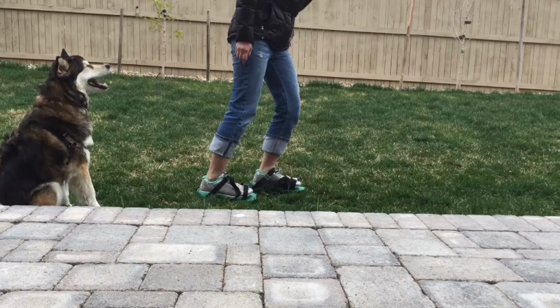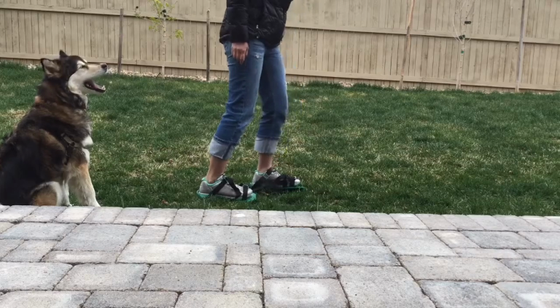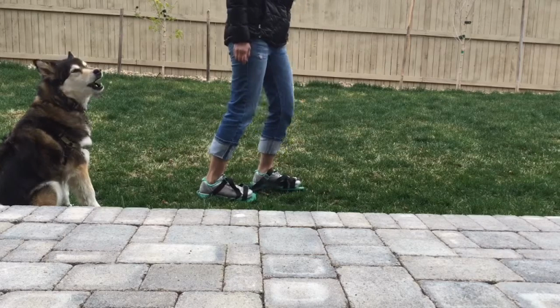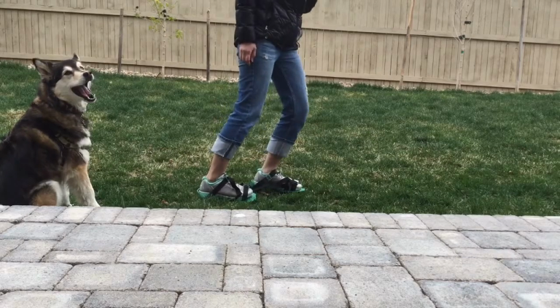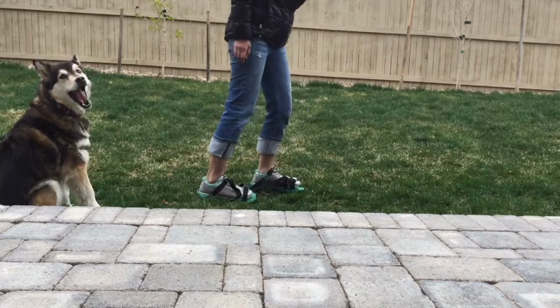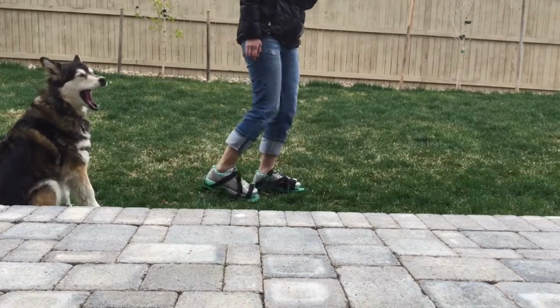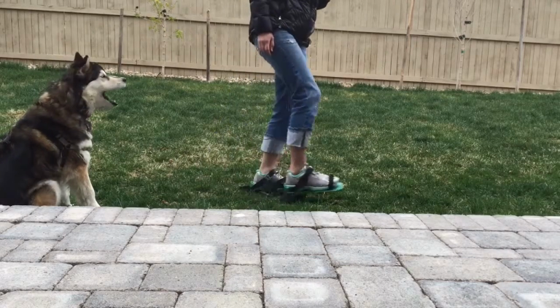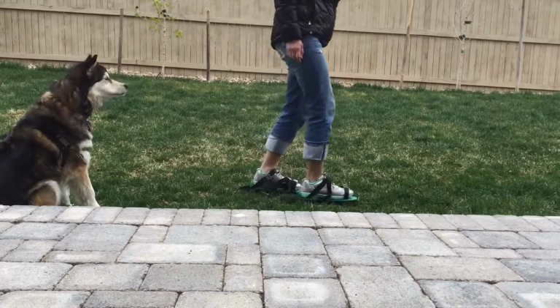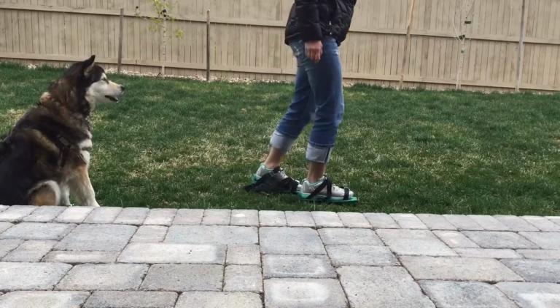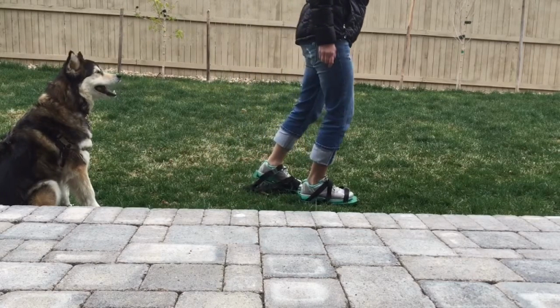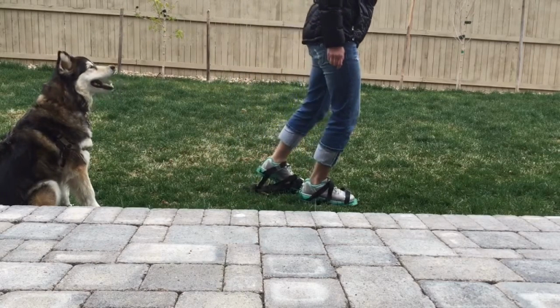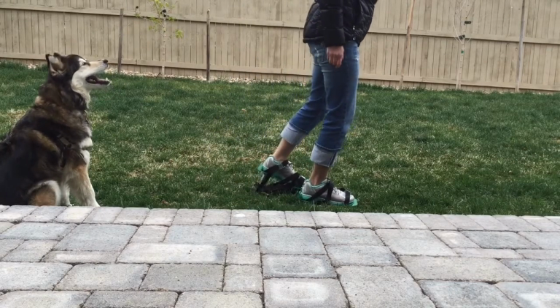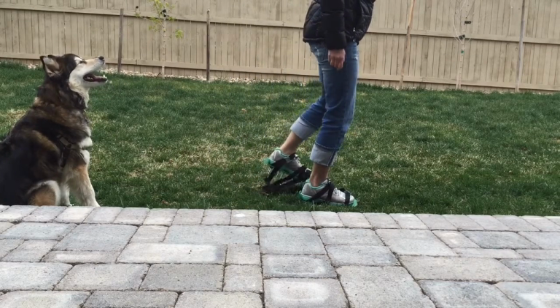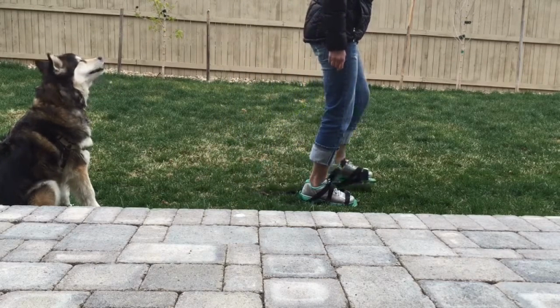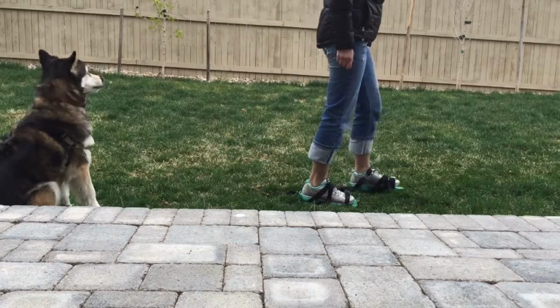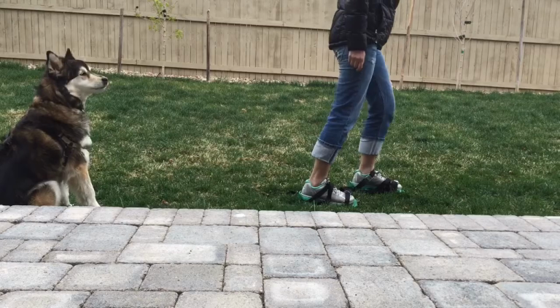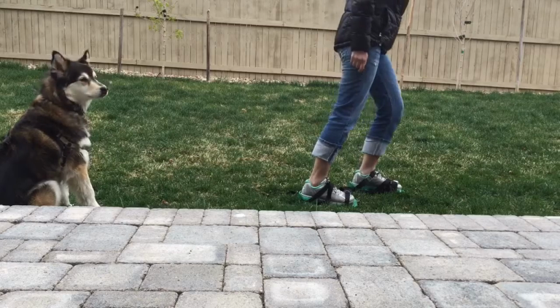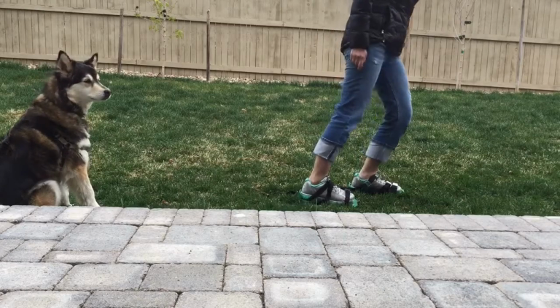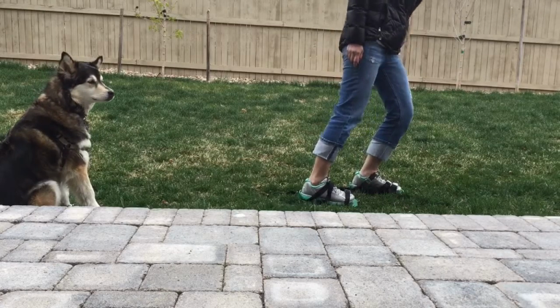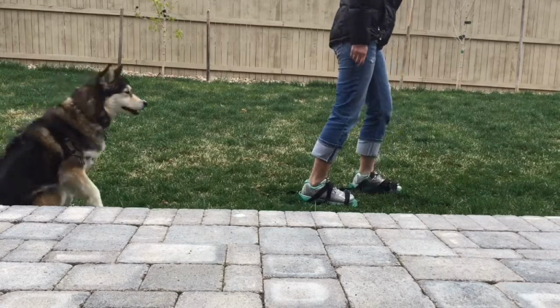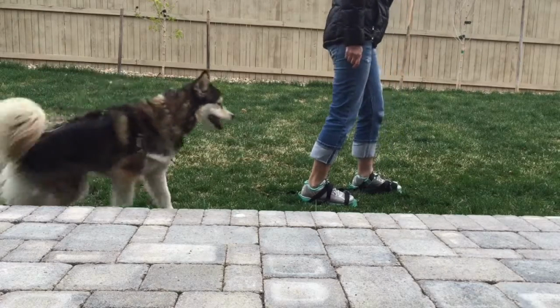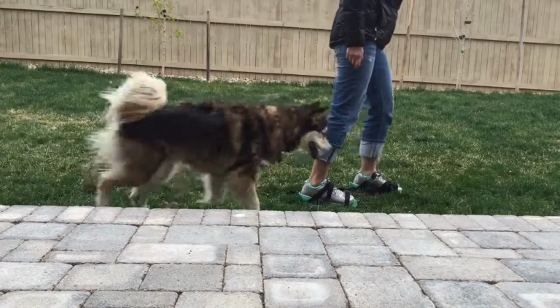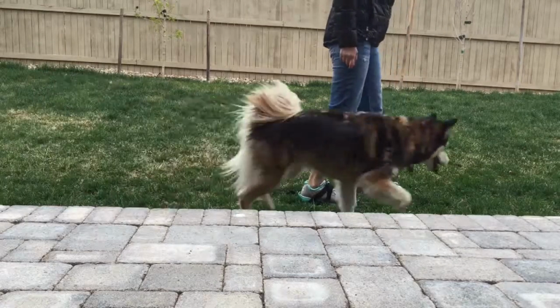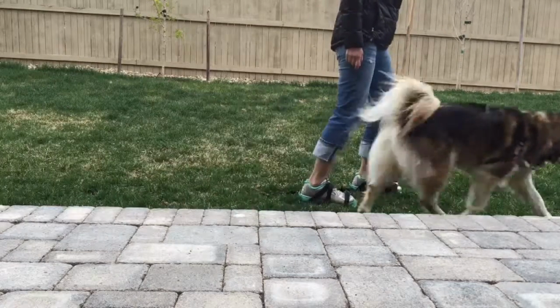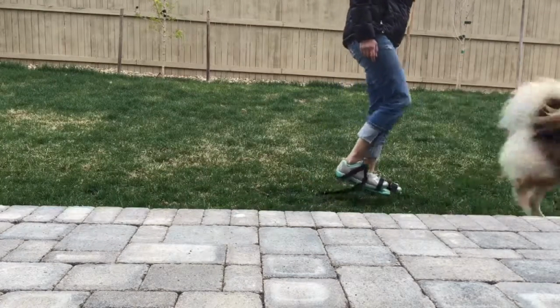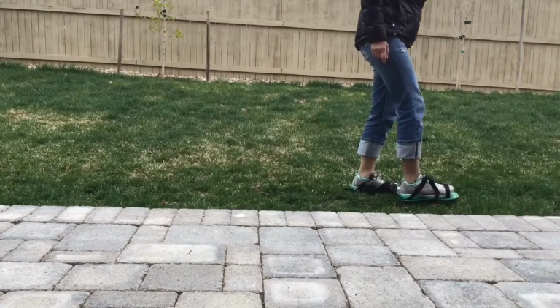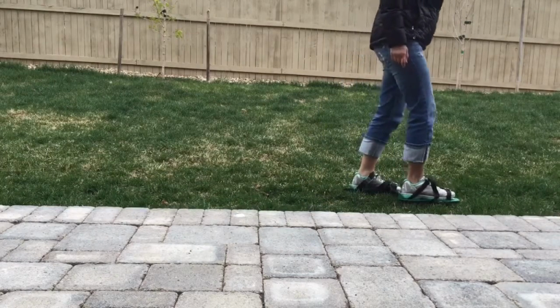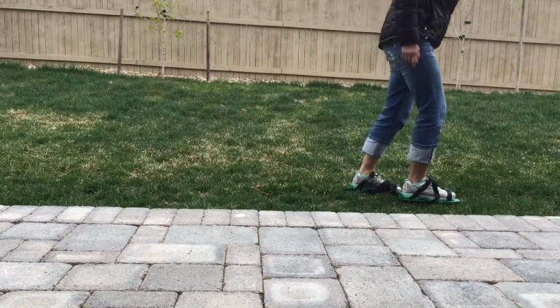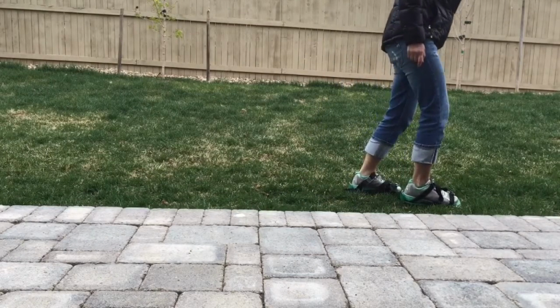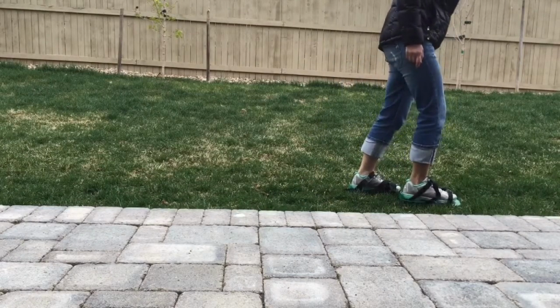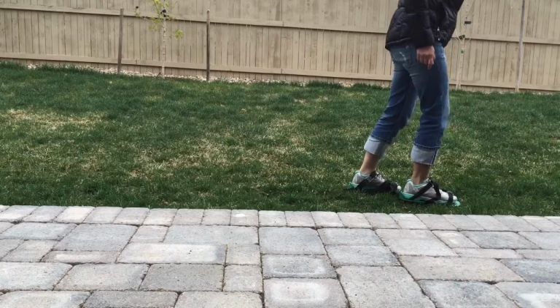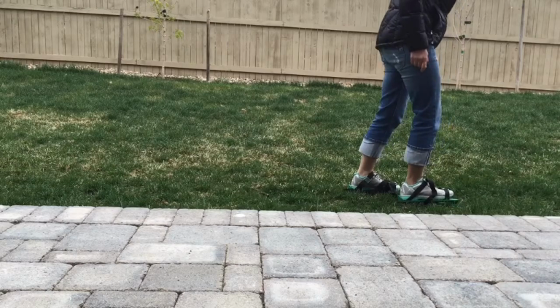So here you can see me aerating the lawn. I kind of just press into it and then rock my foot back and forth. I was really surprised how well it worked — it did puncture the grass really easily.